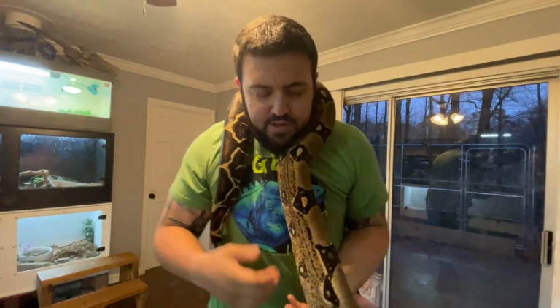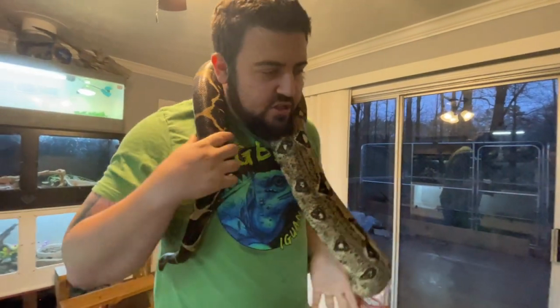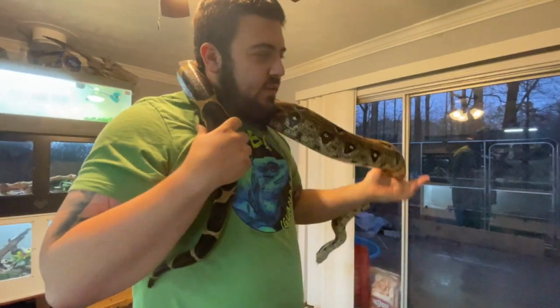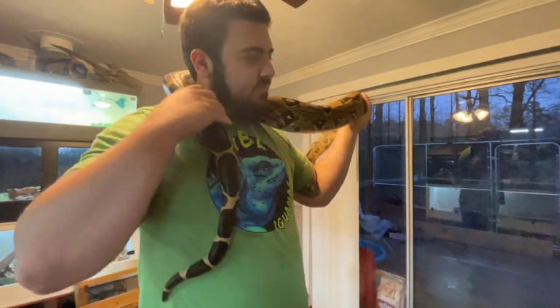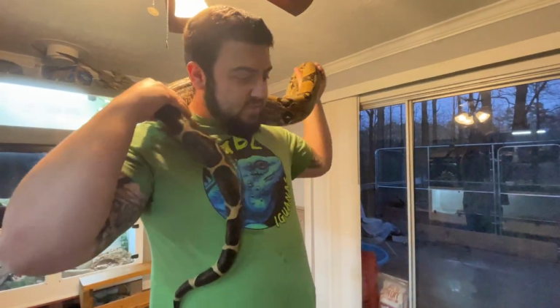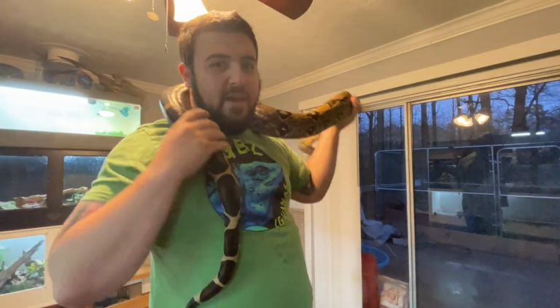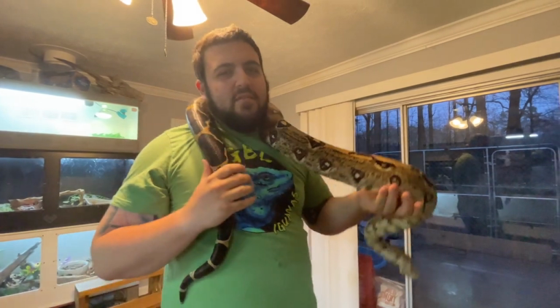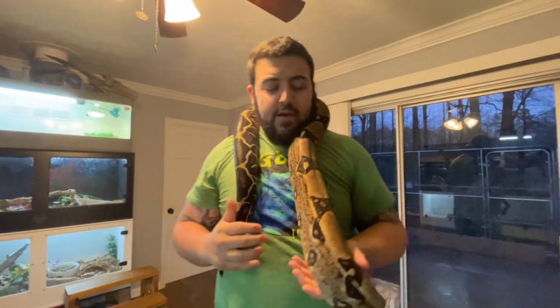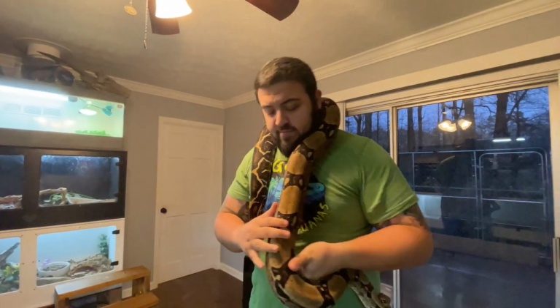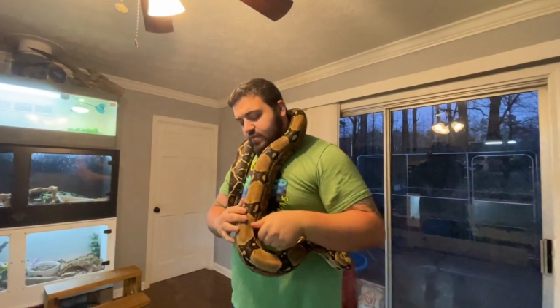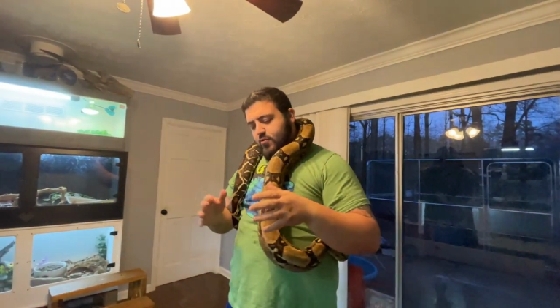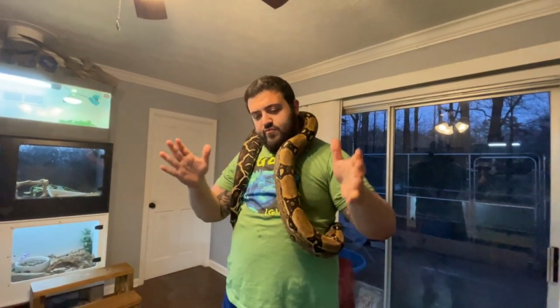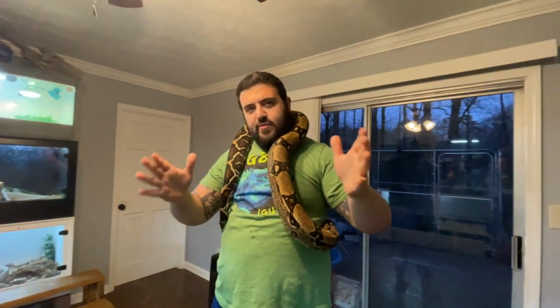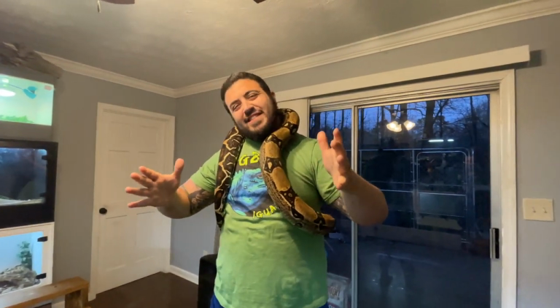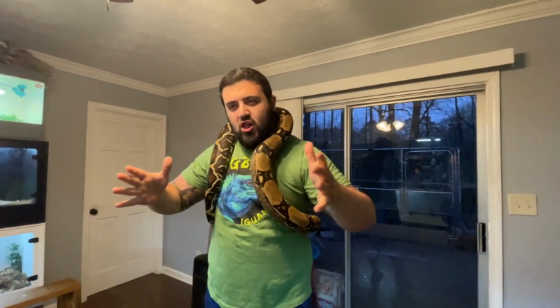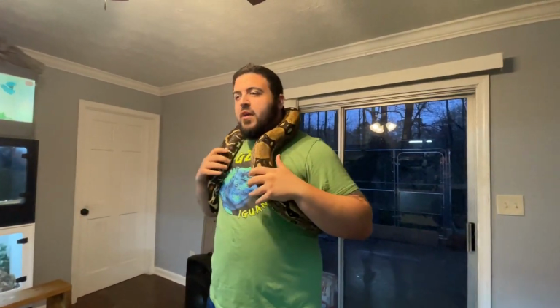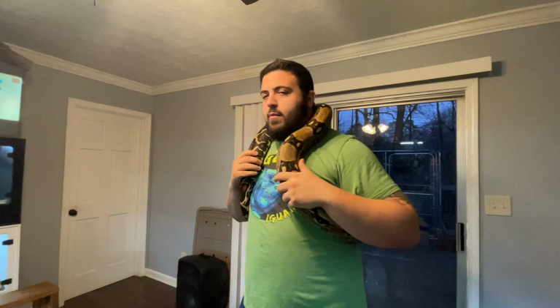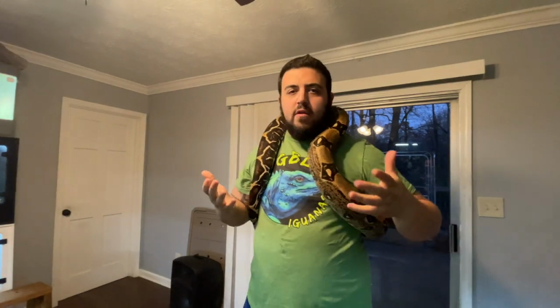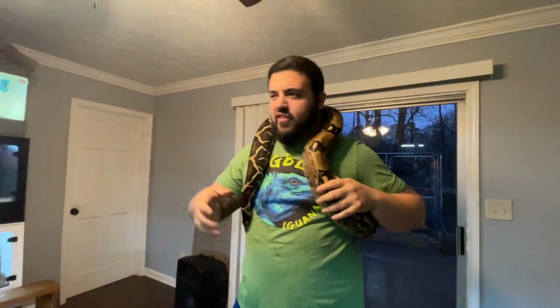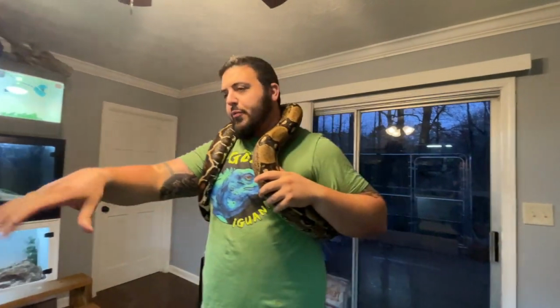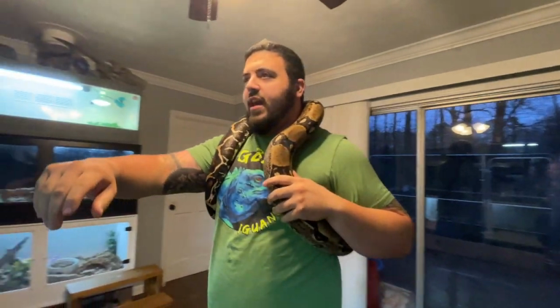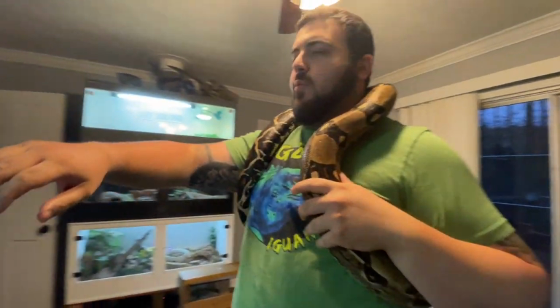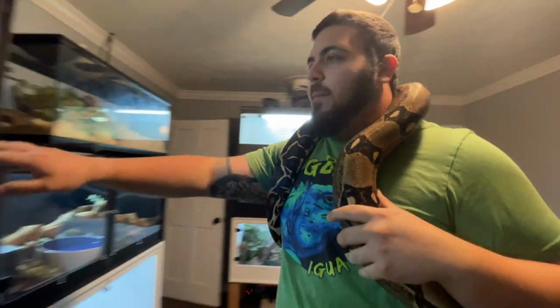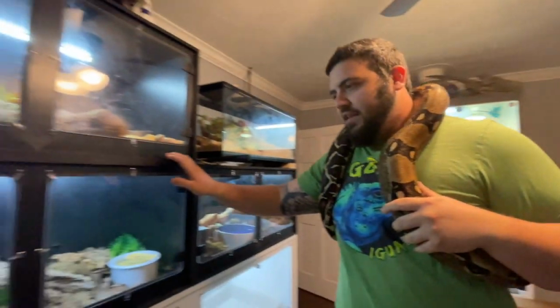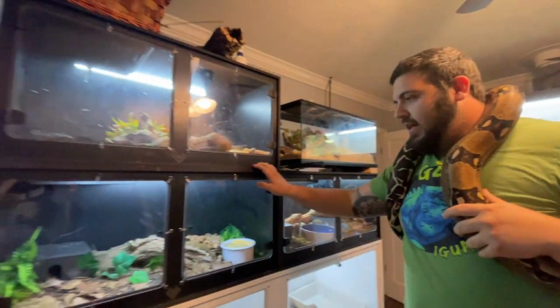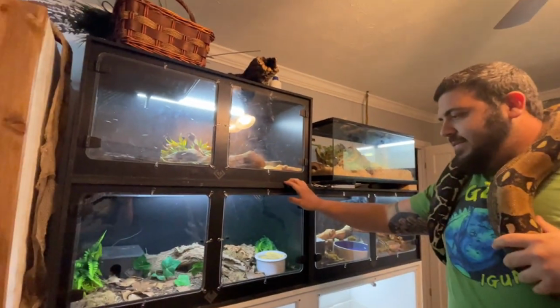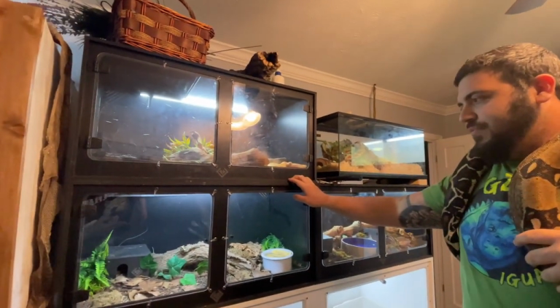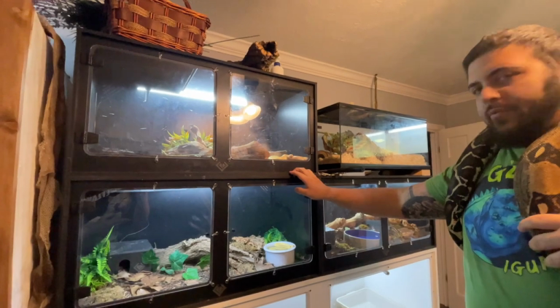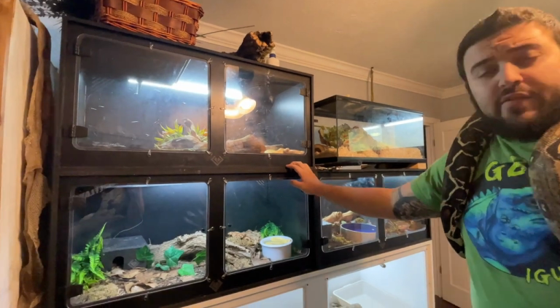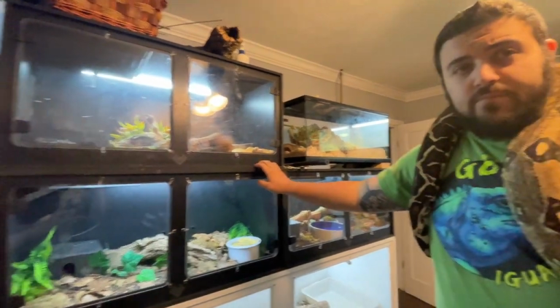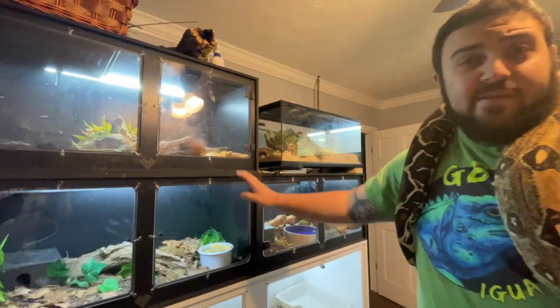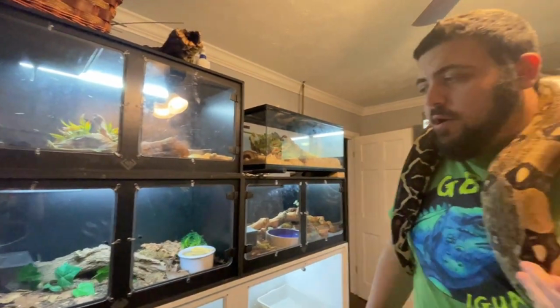To start with it, as babies — if you get a baby, they're going to come home nice and small. You can keep them in a smaller cage, like a nice three-foot cage, like one of our black boxes here. These work really well for young and baby boas.